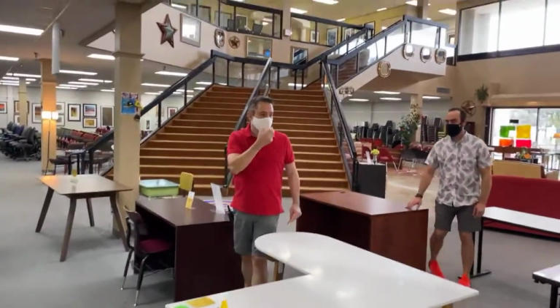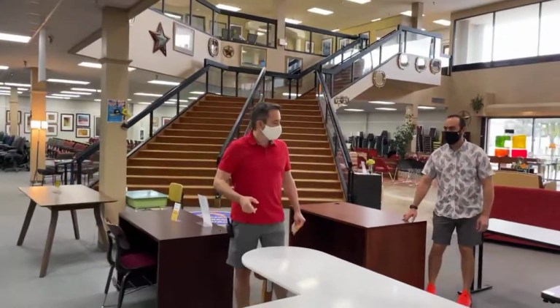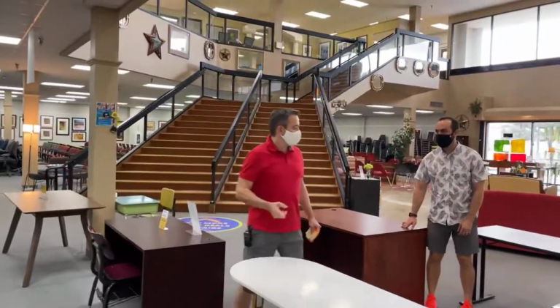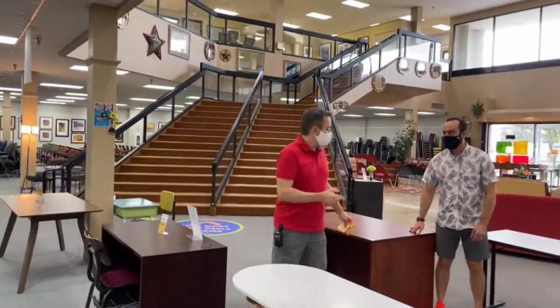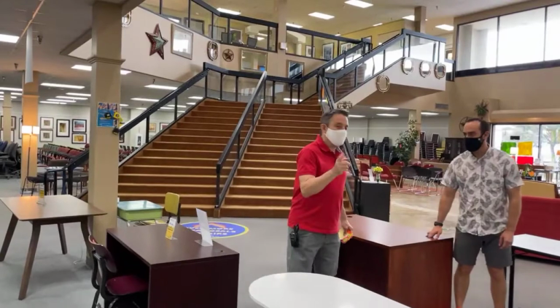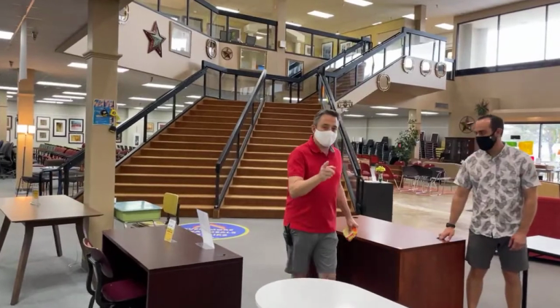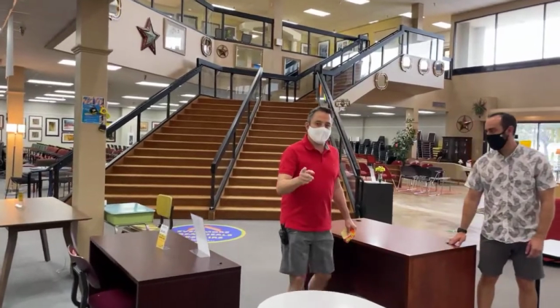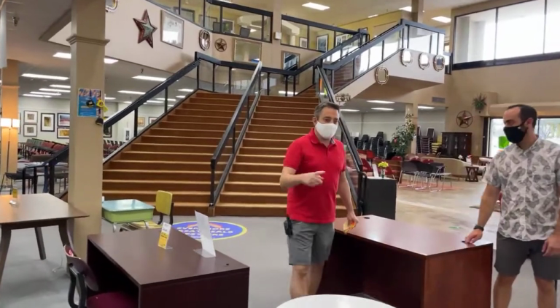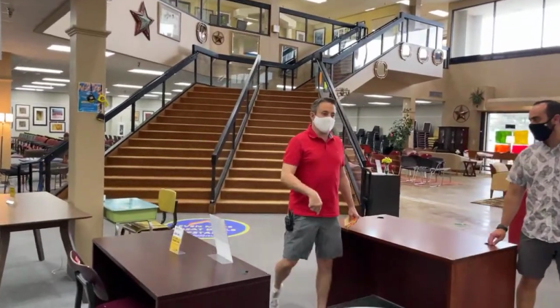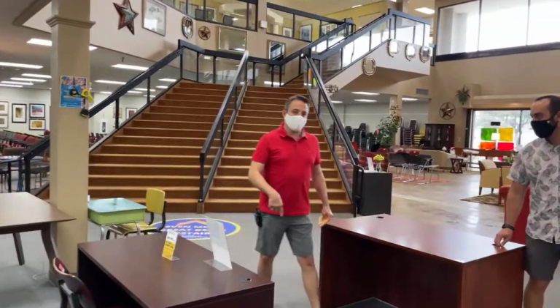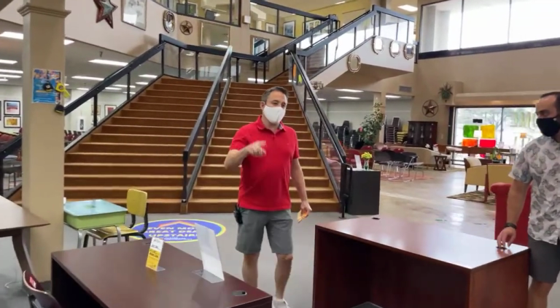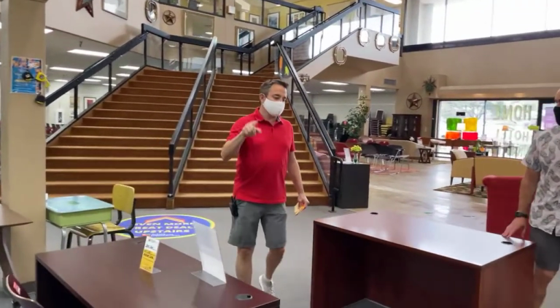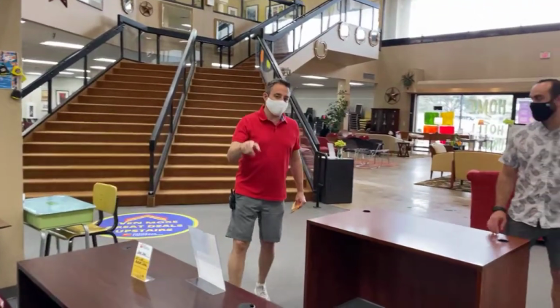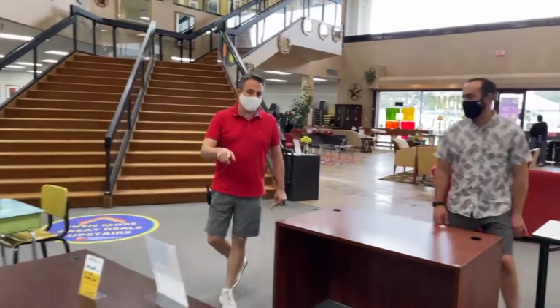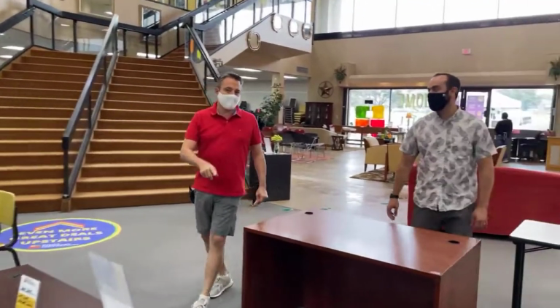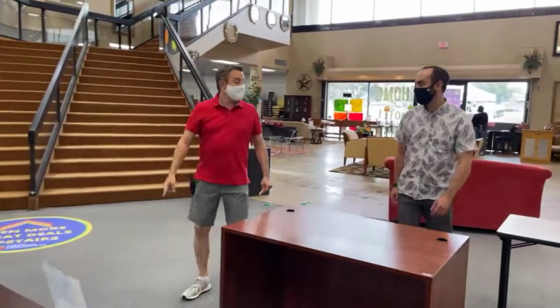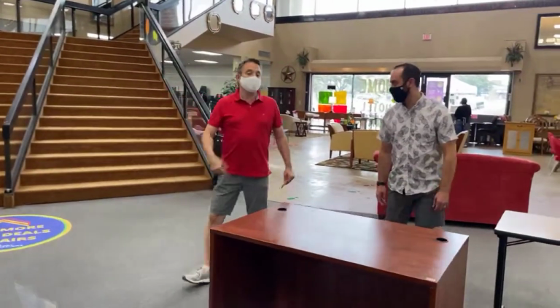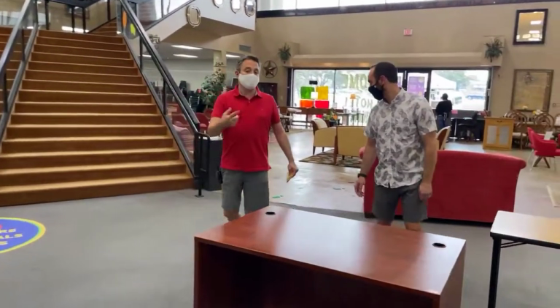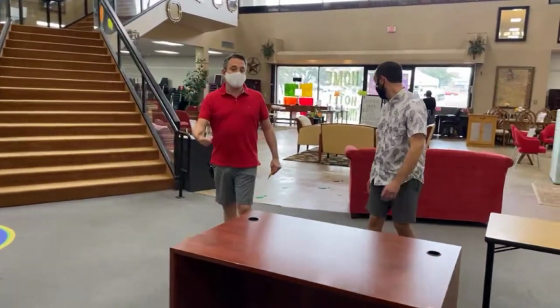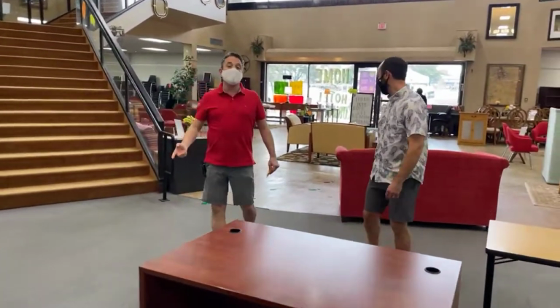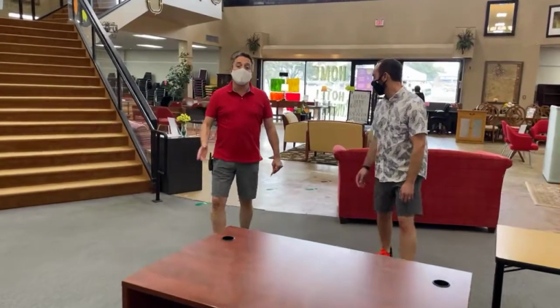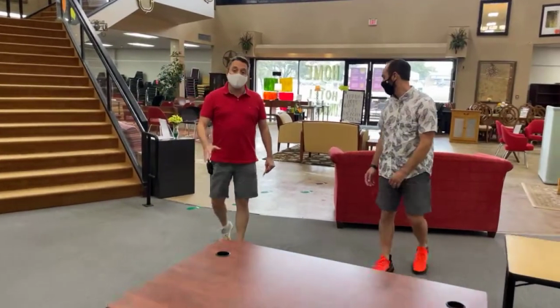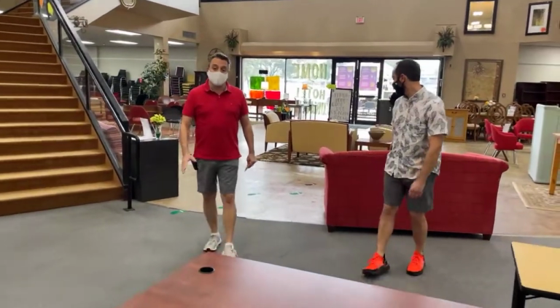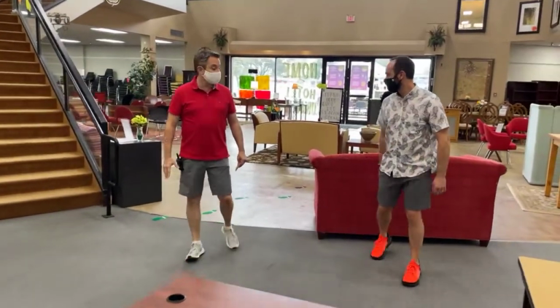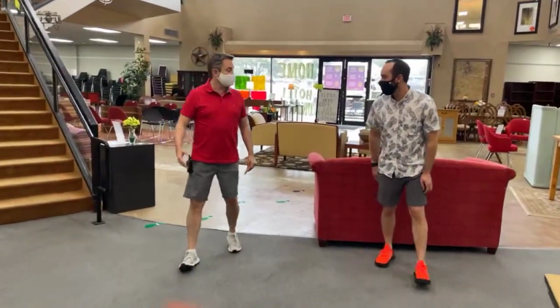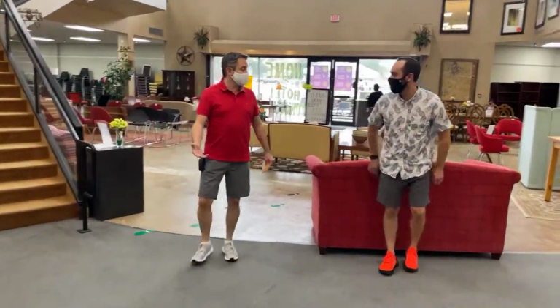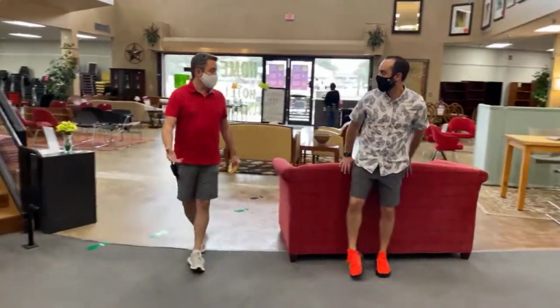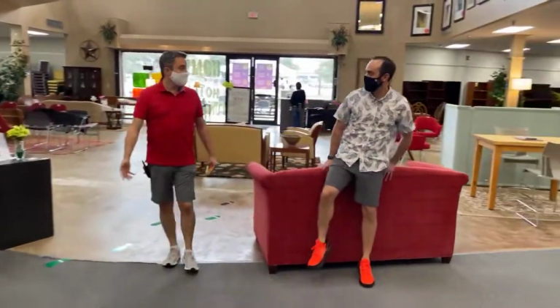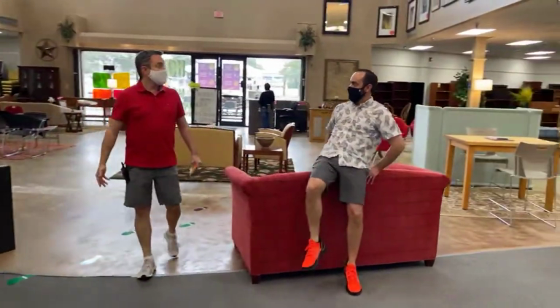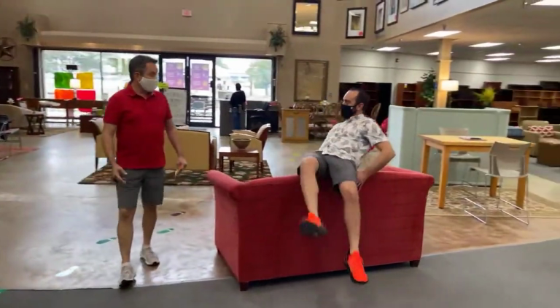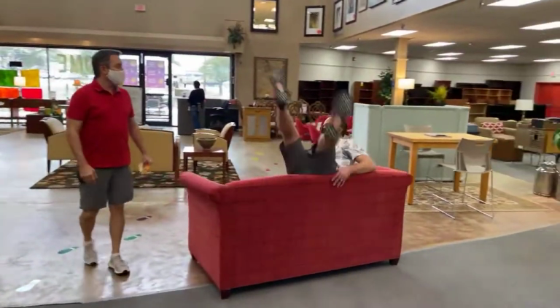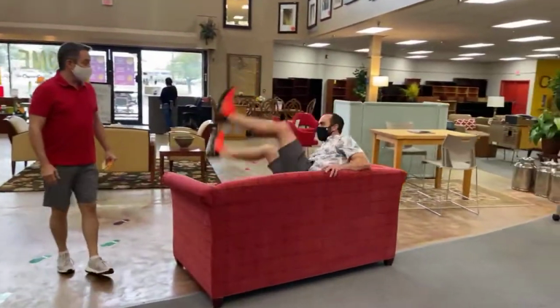So you come in and you buy. We're open 10 to 4, Monday through Friday. And we are open tomorrow. Tomorrow's Veterans Day, and we are open.